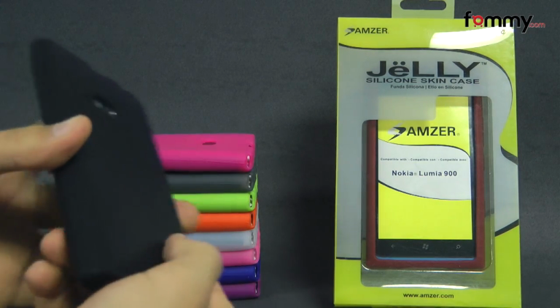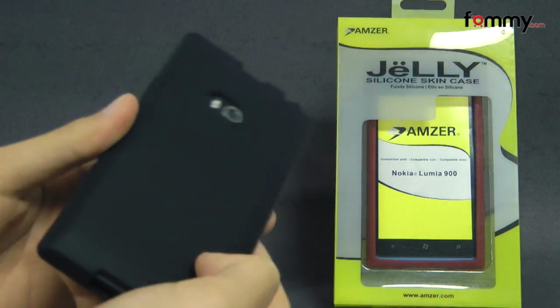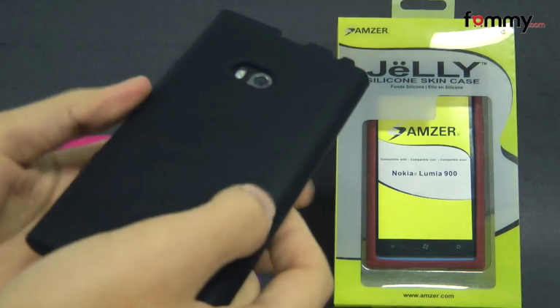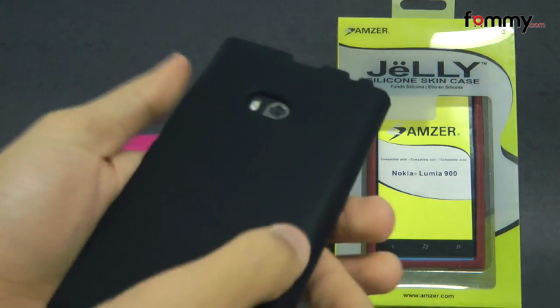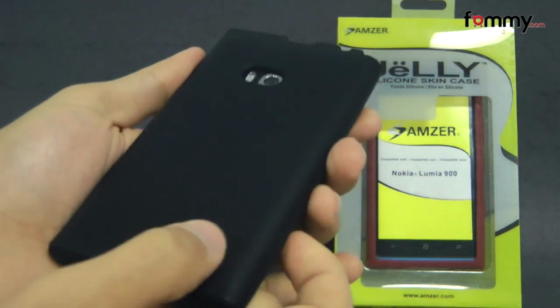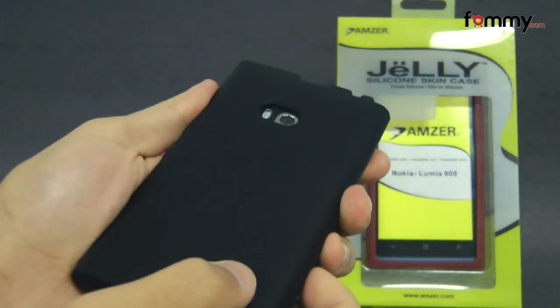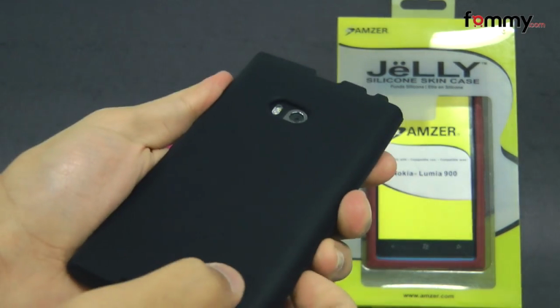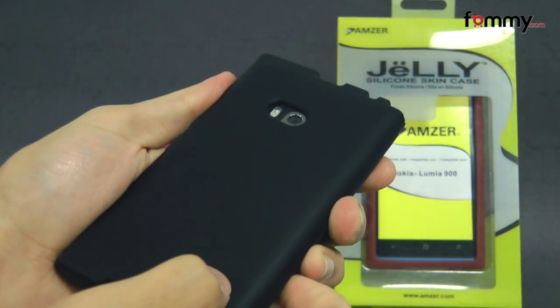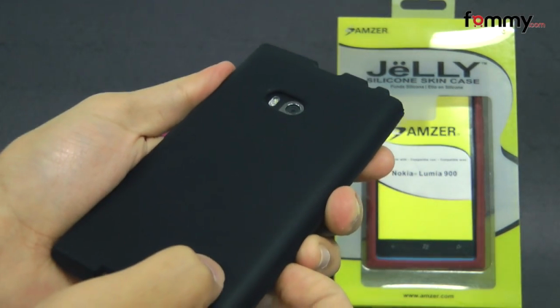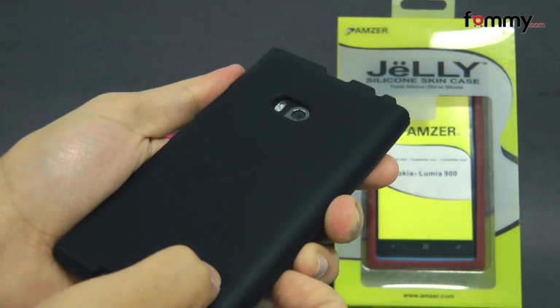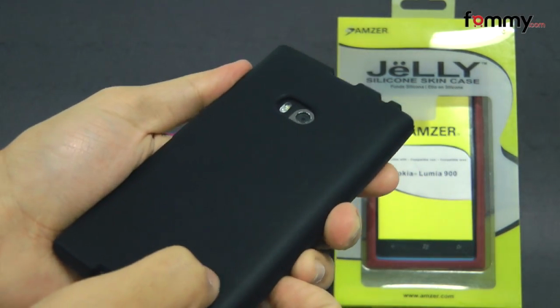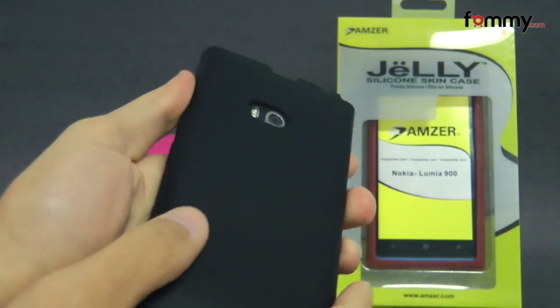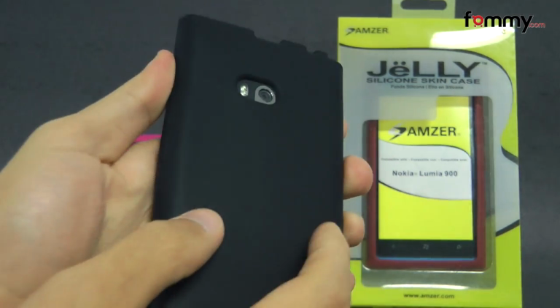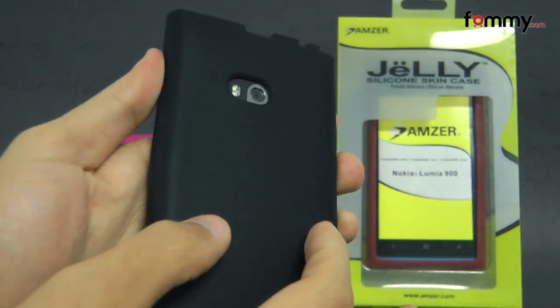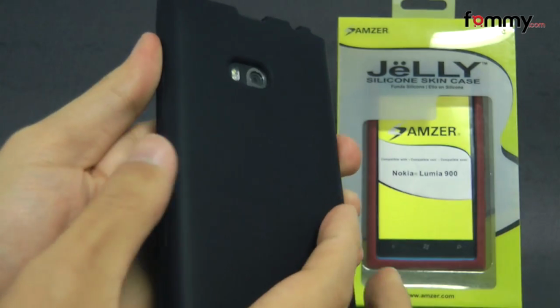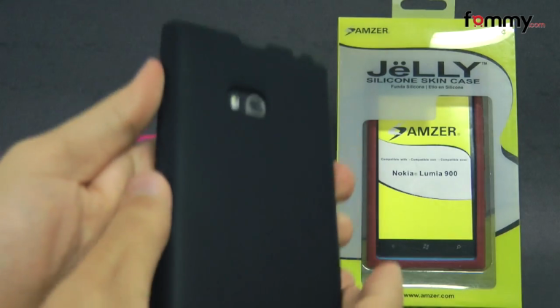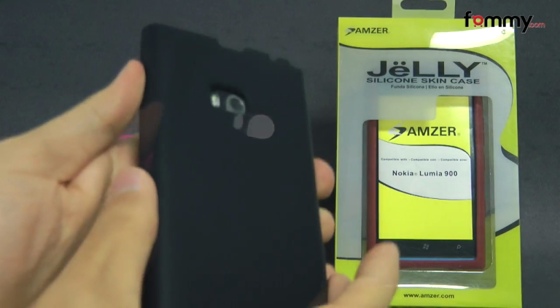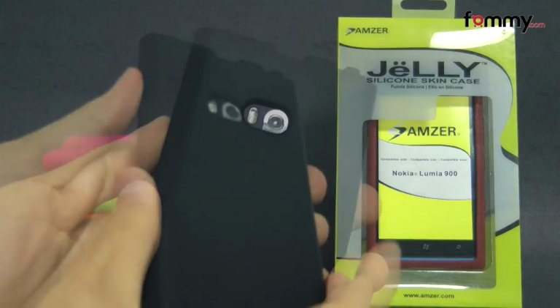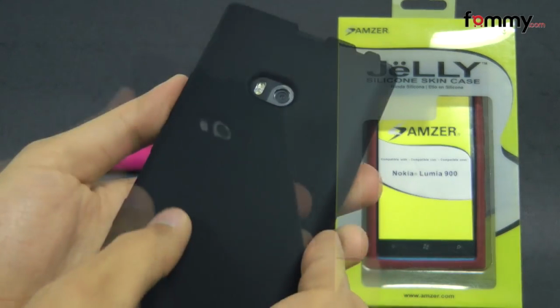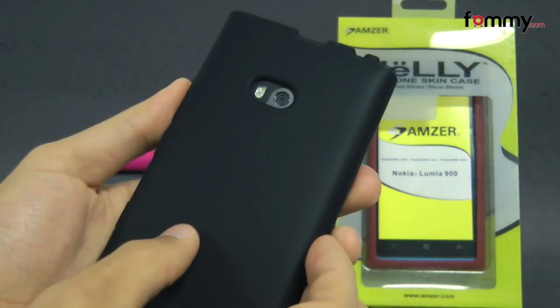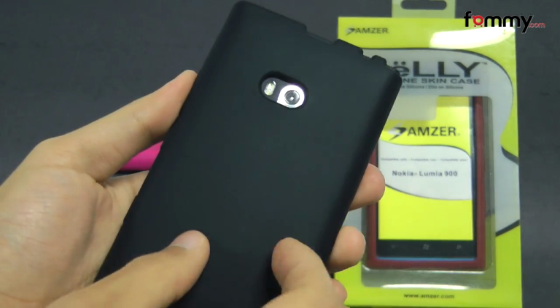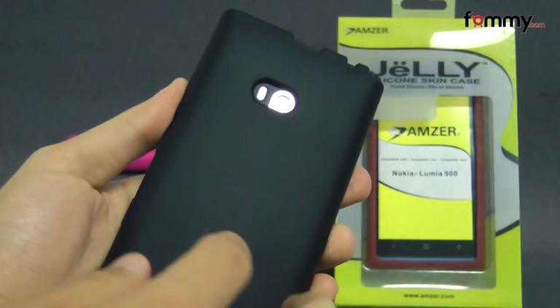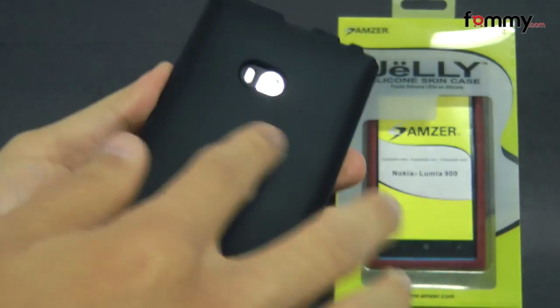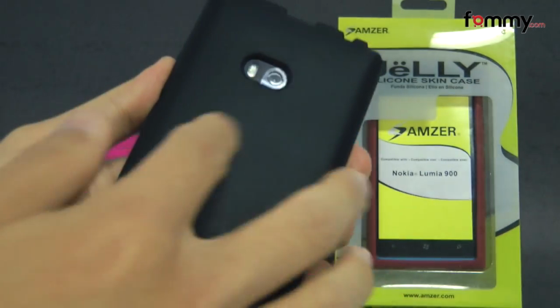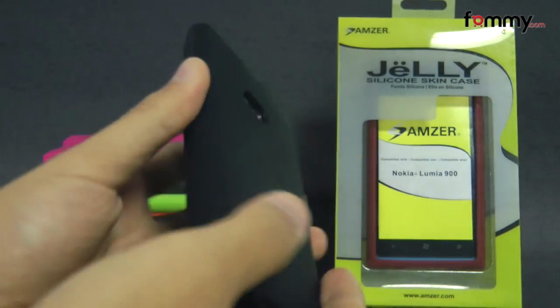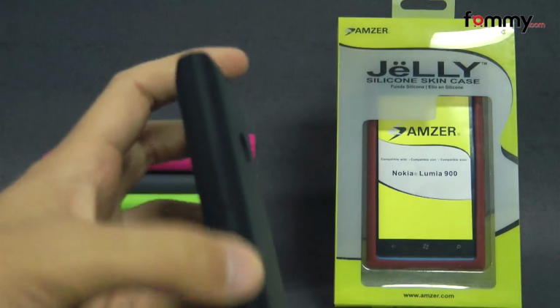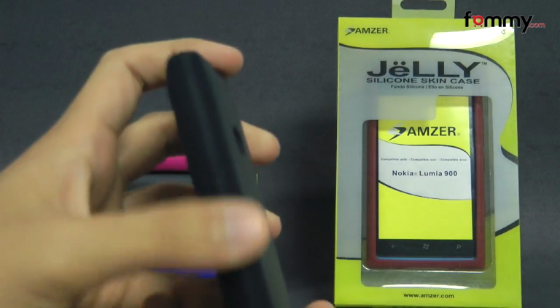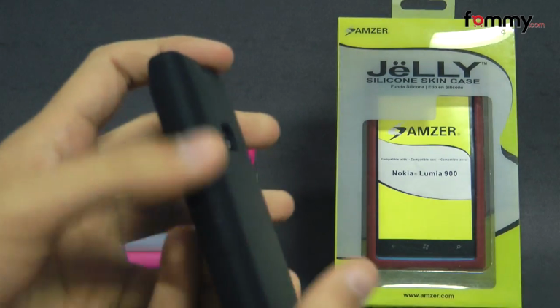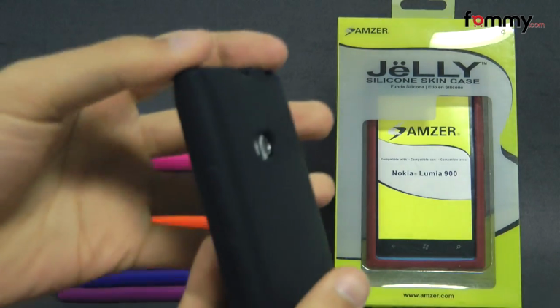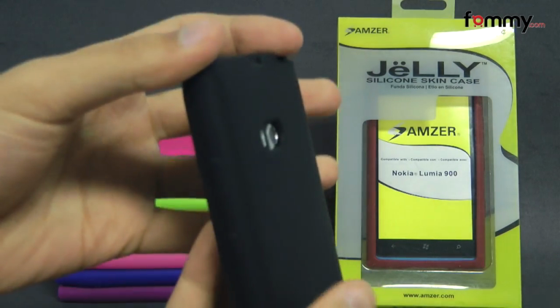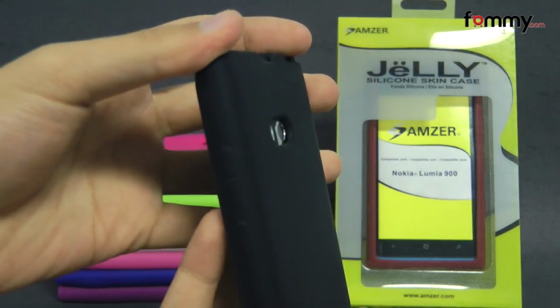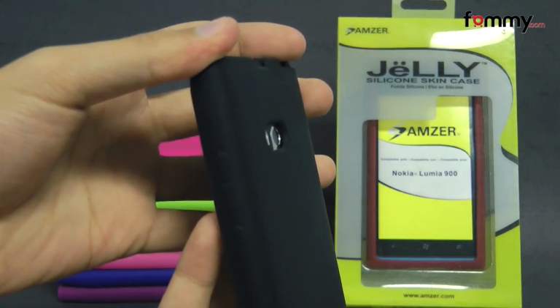It's made with 100% silicone which is great for absorbing shock from any drops and bumps, and it covers up the entire back, sides and corners of your device.